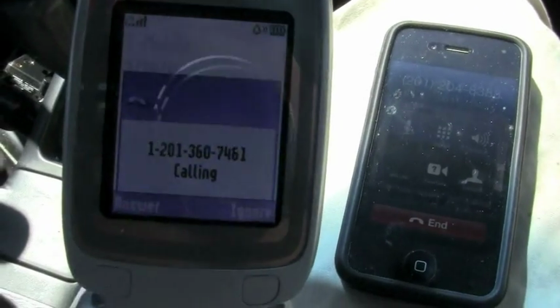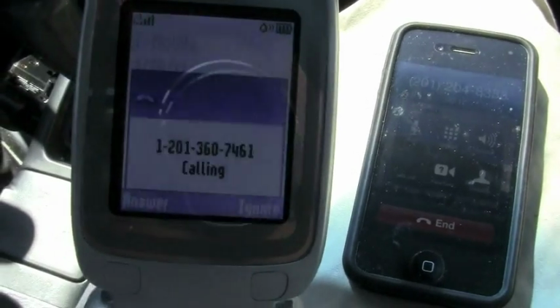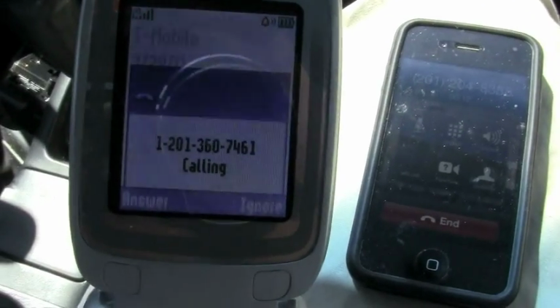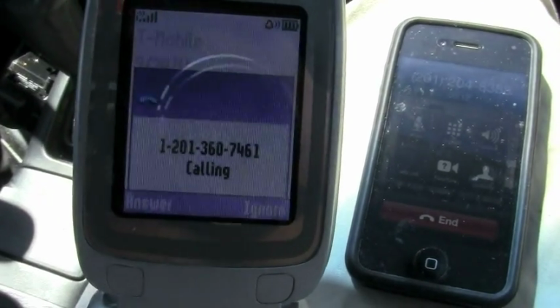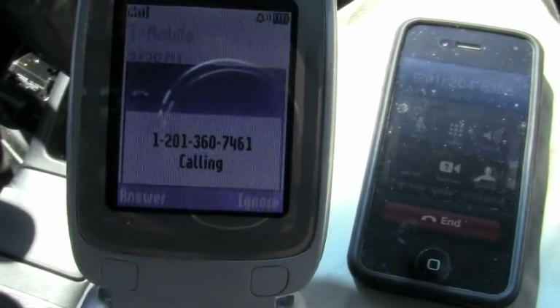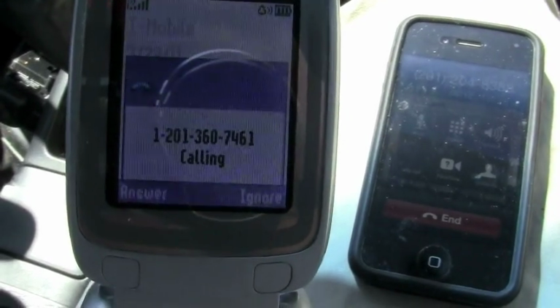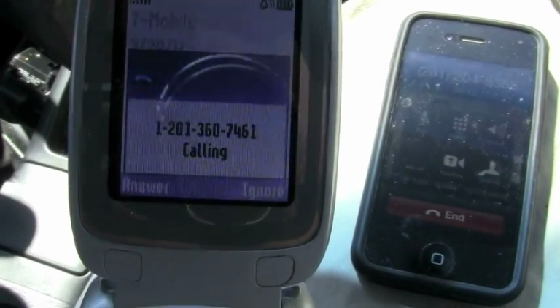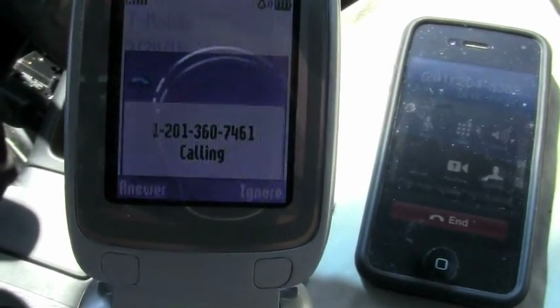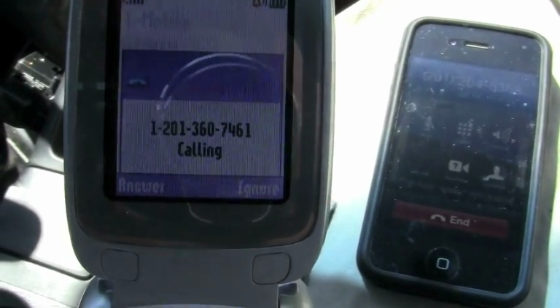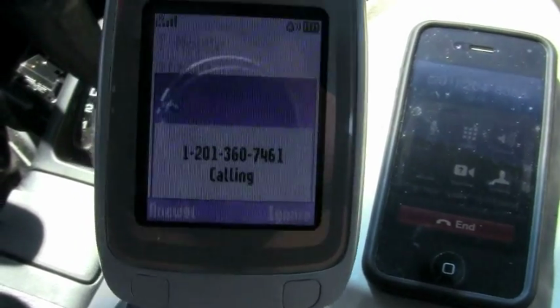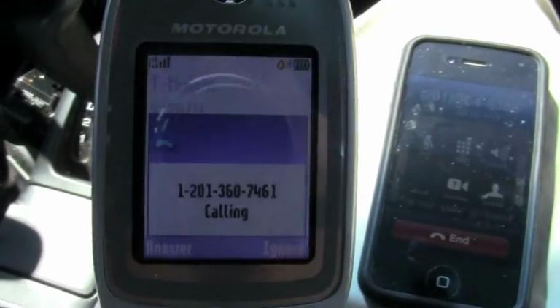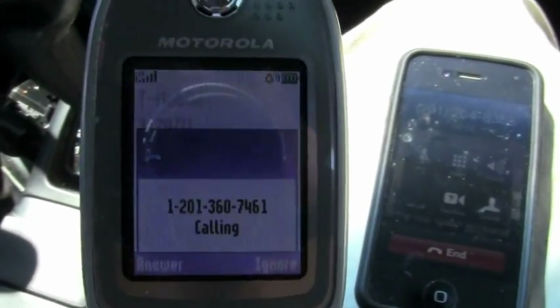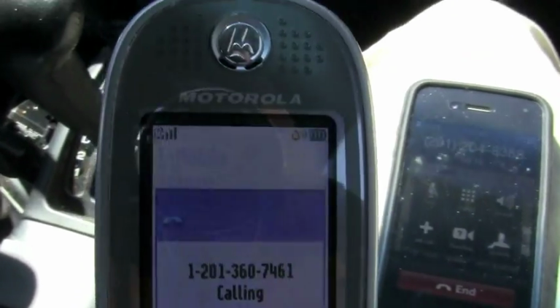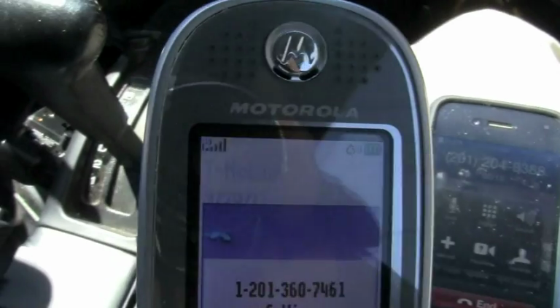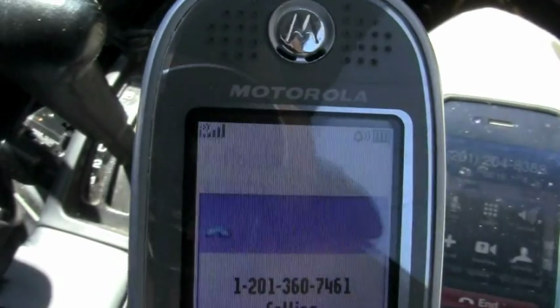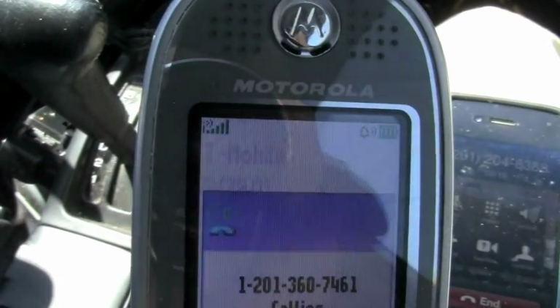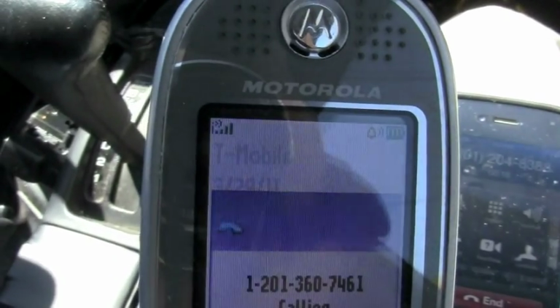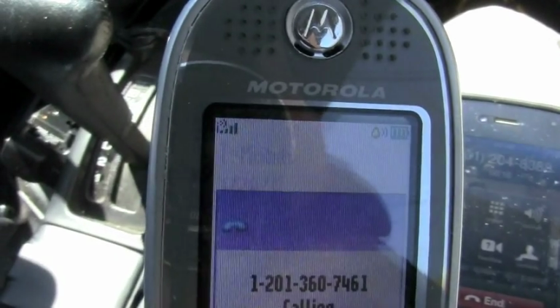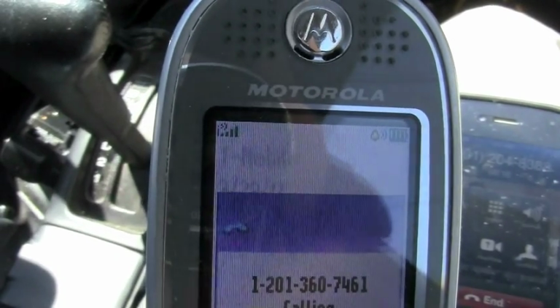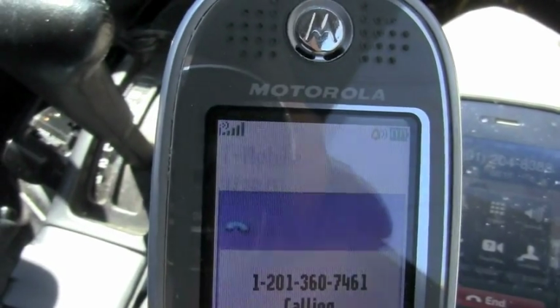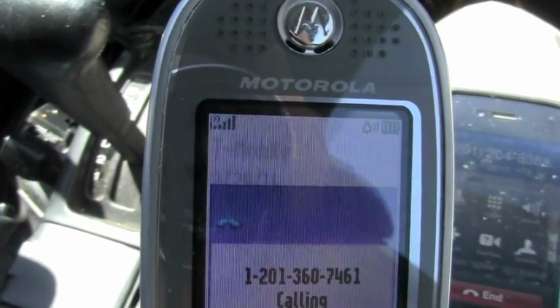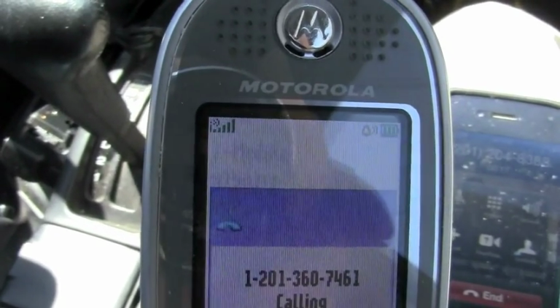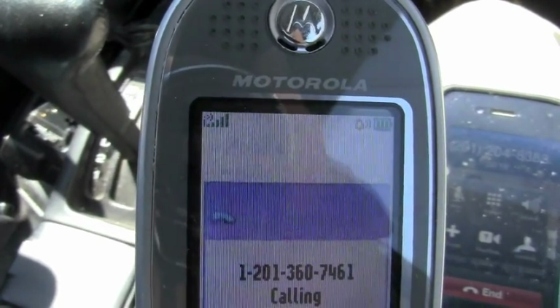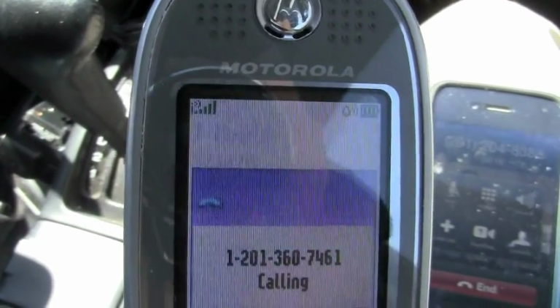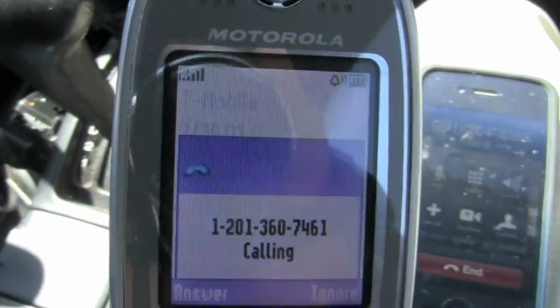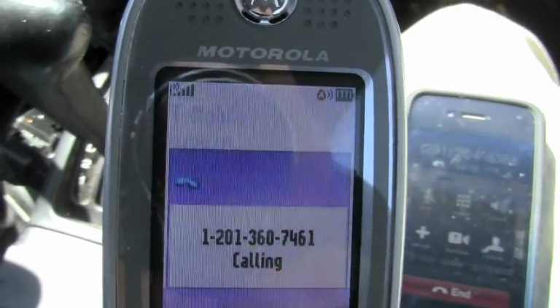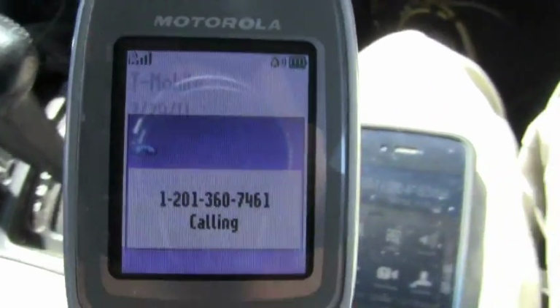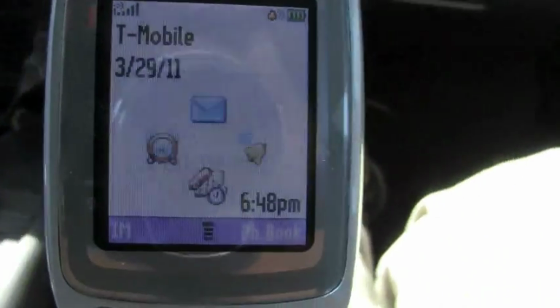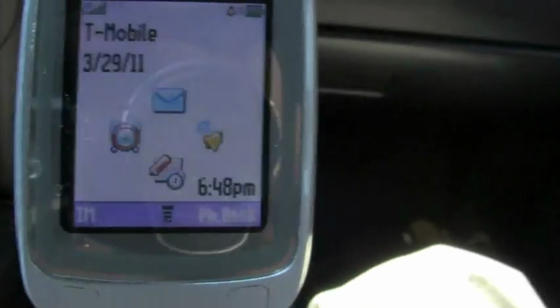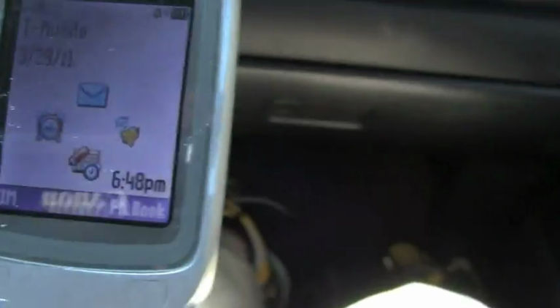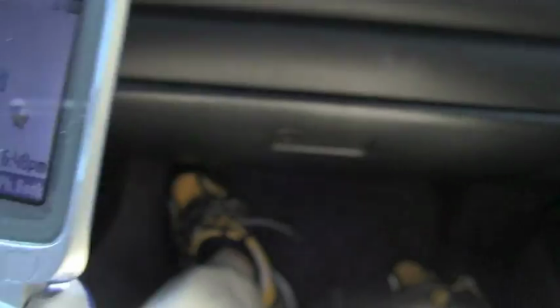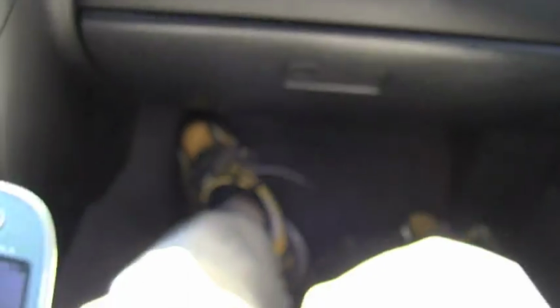Now showing the phone is receiving a call. And again, we're getting one, two, three, four bars now, five bars now. Okay, now we're going to proceed.